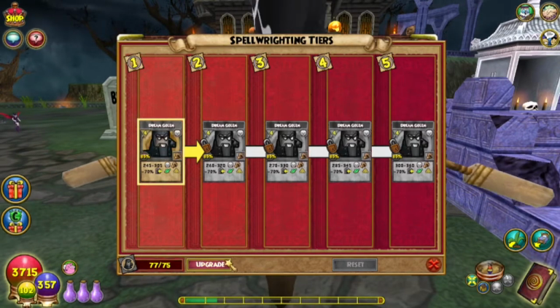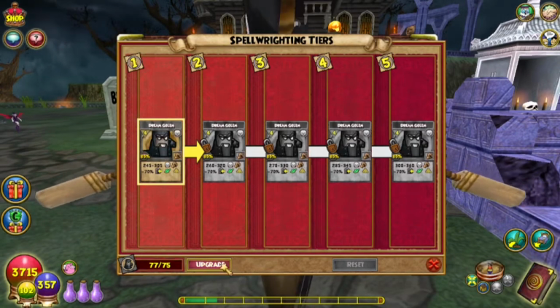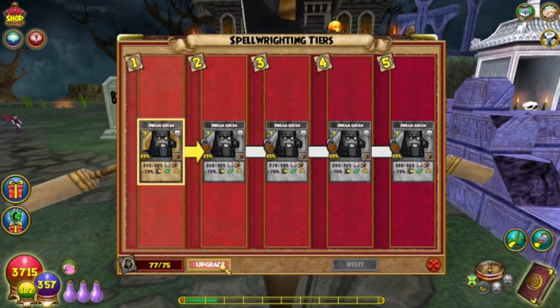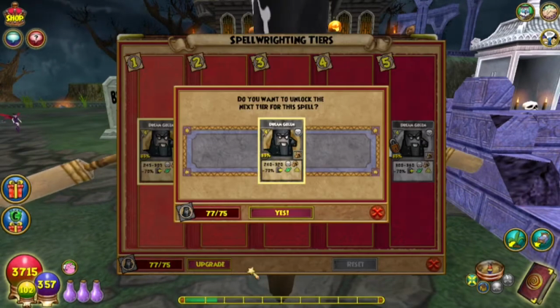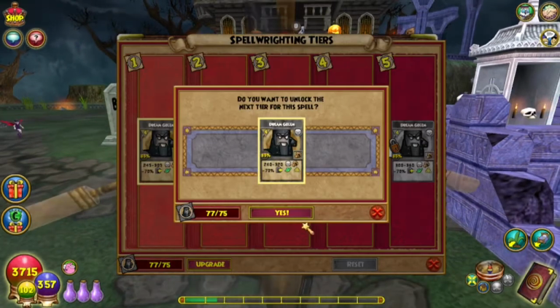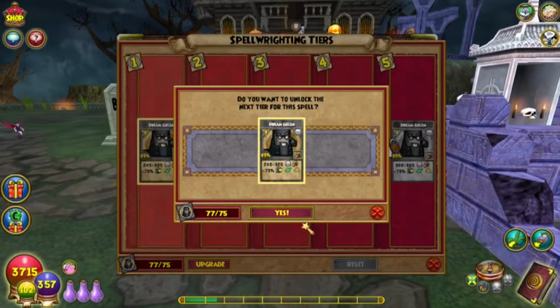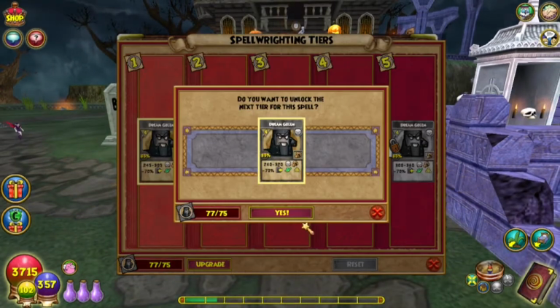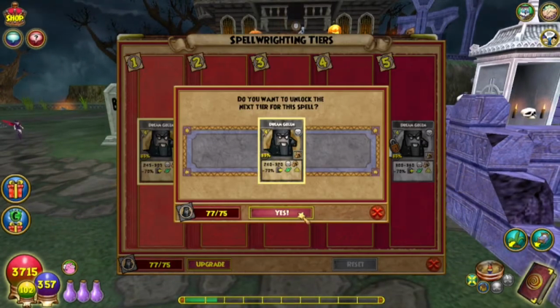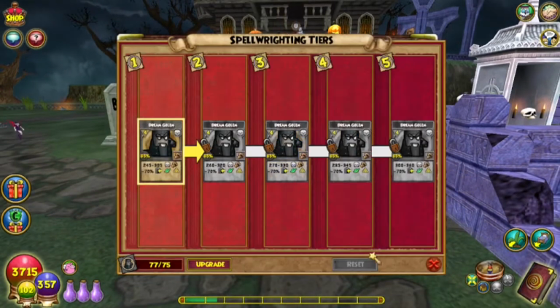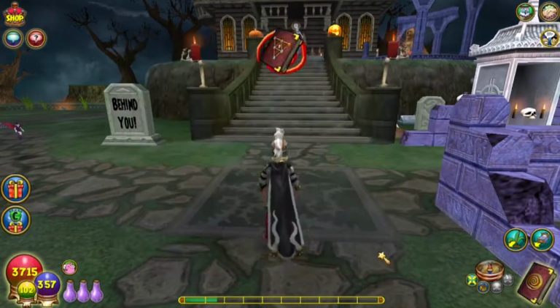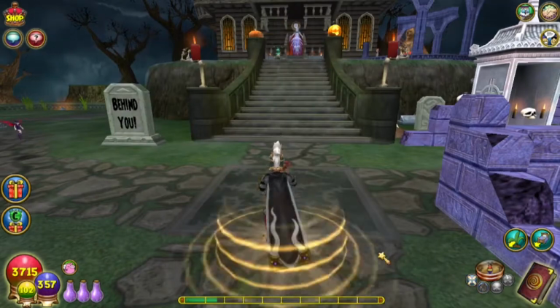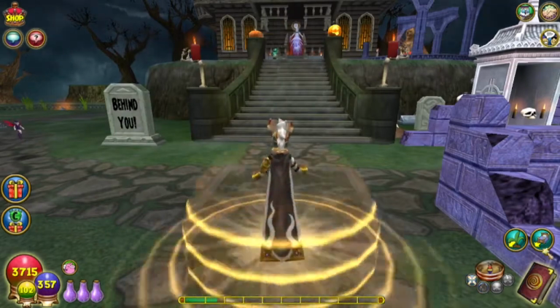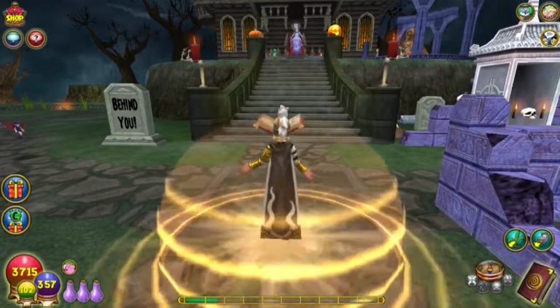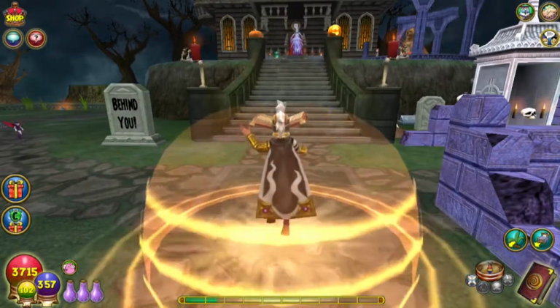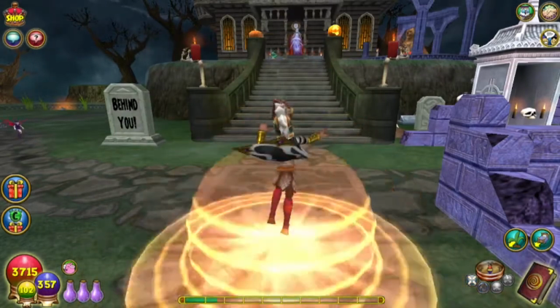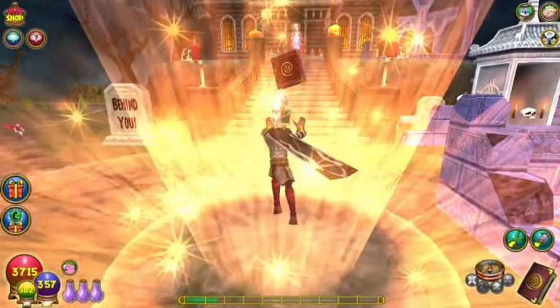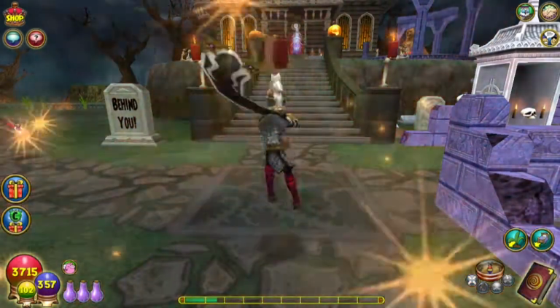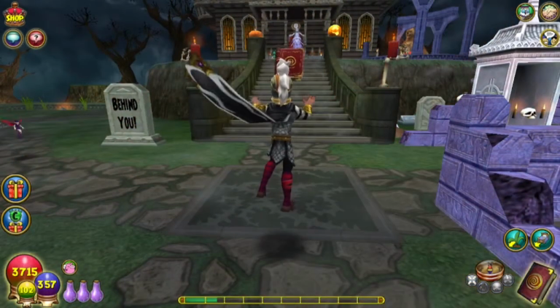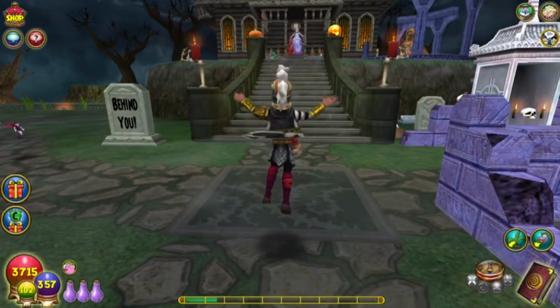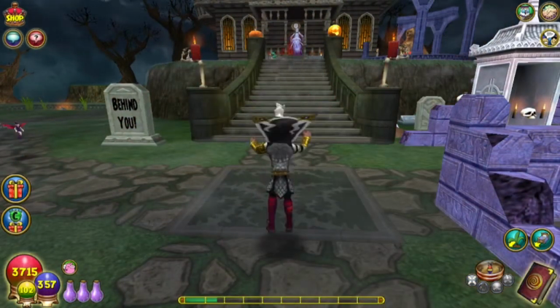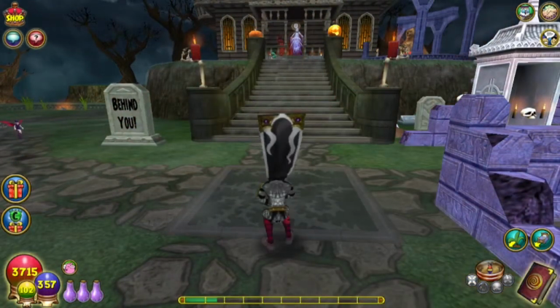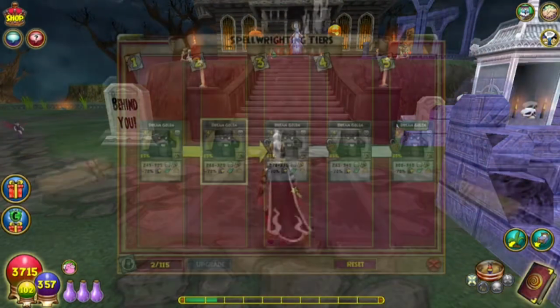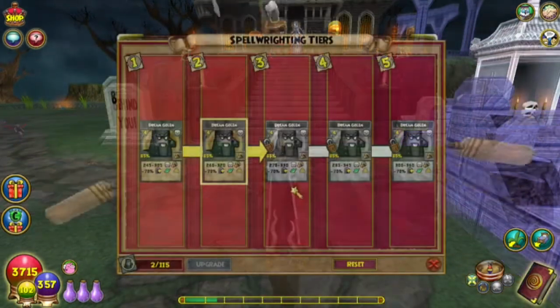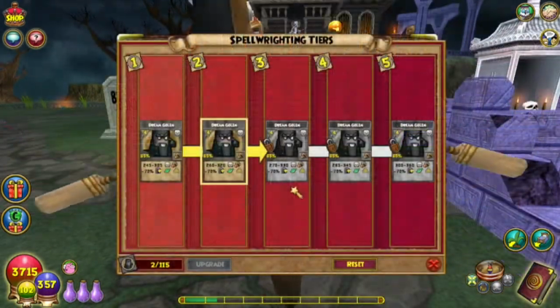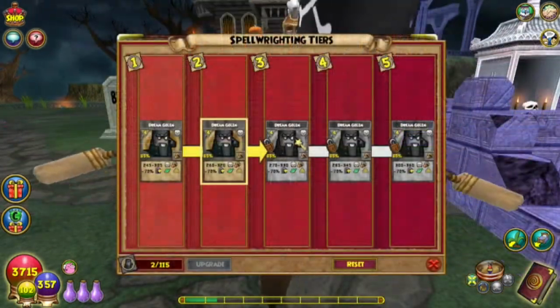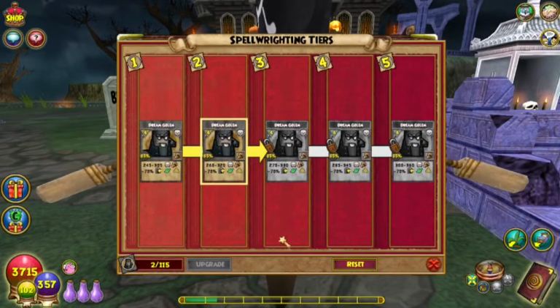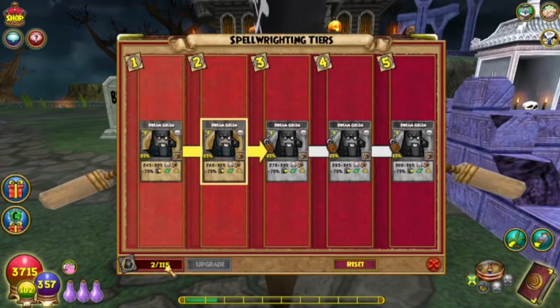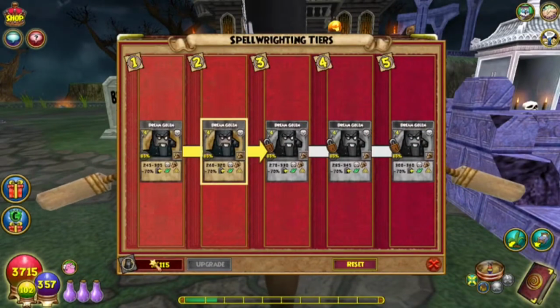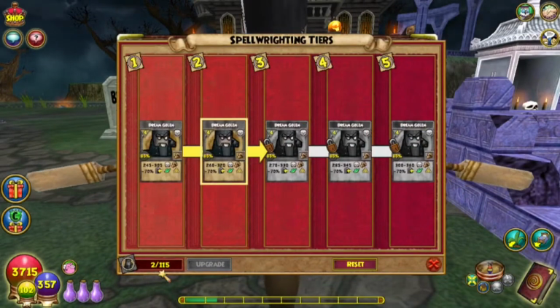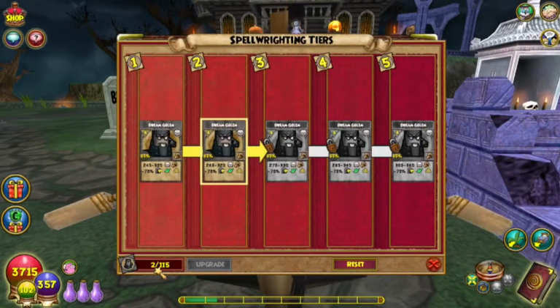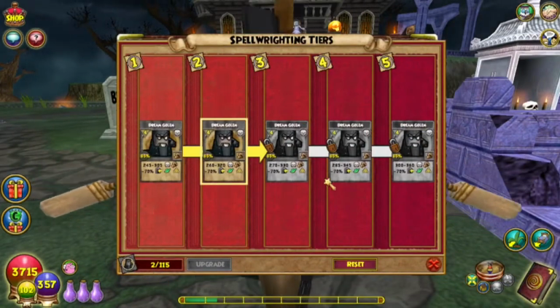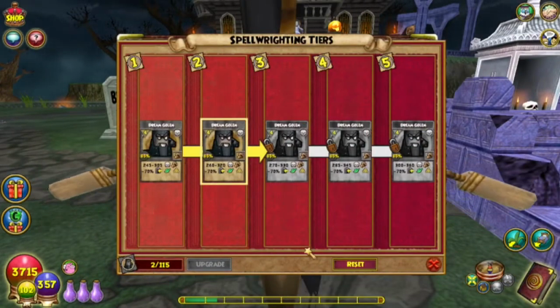Let's upgrade. To get to tier 3 it needs 115 Spellaments now.